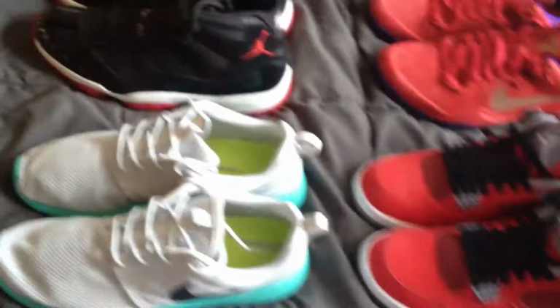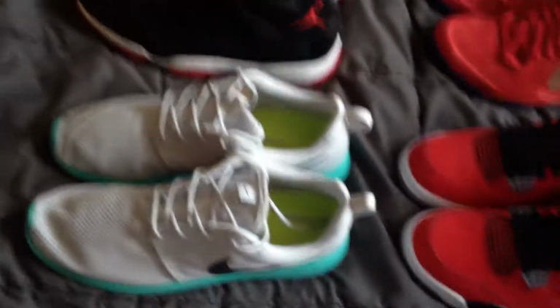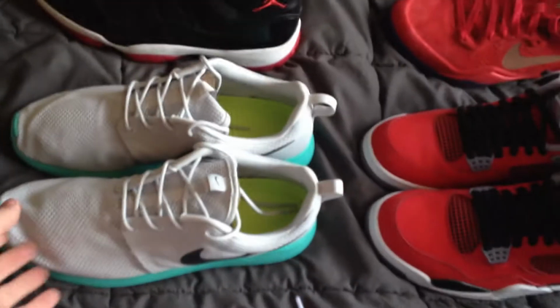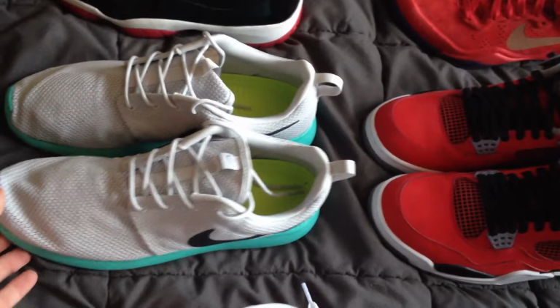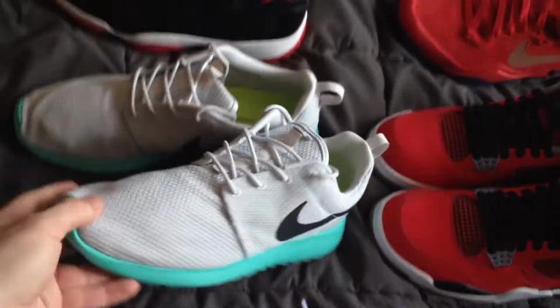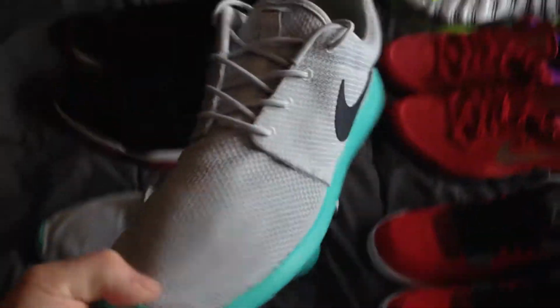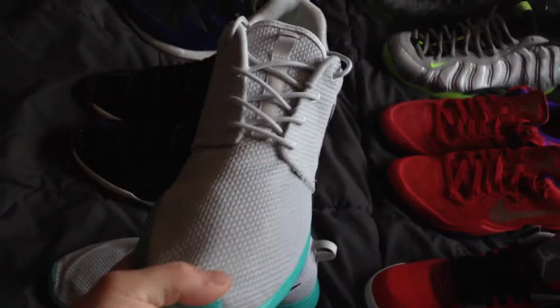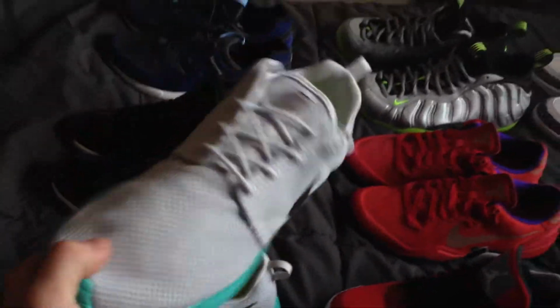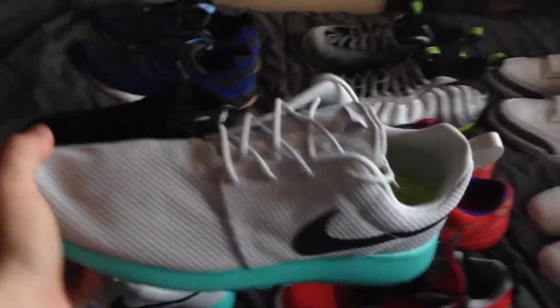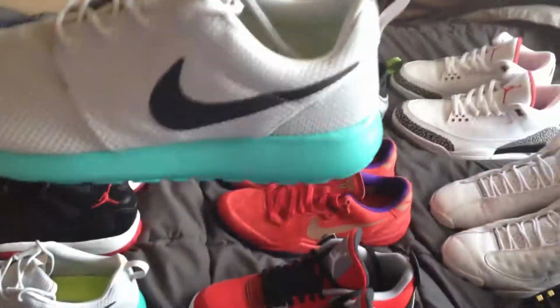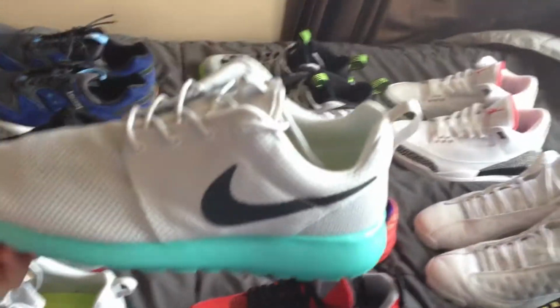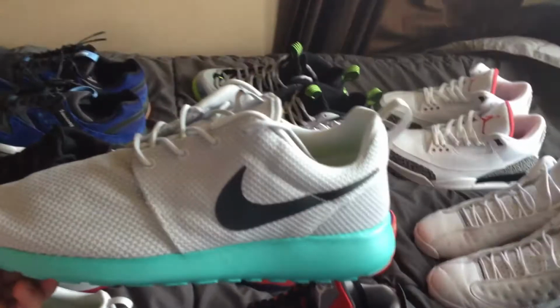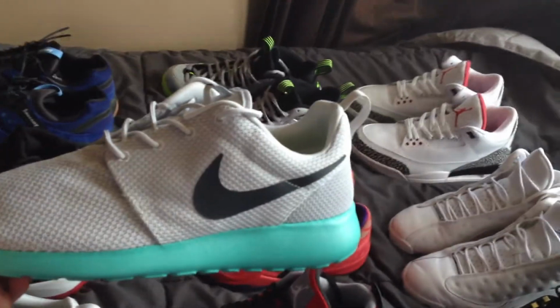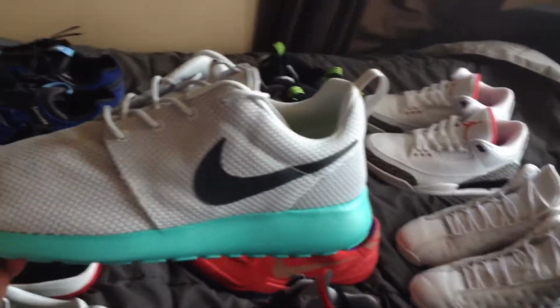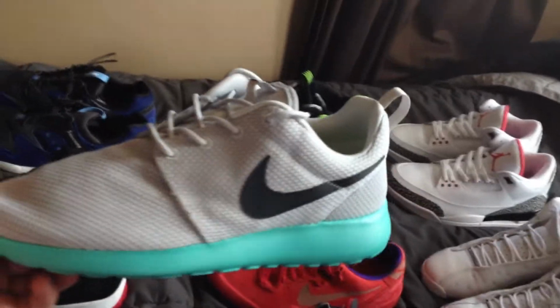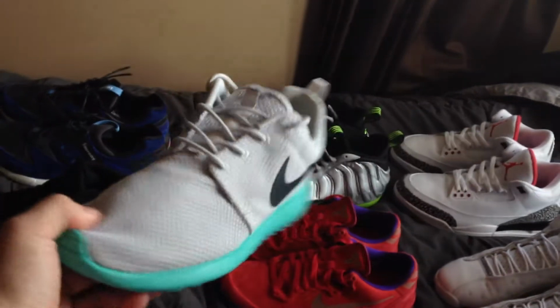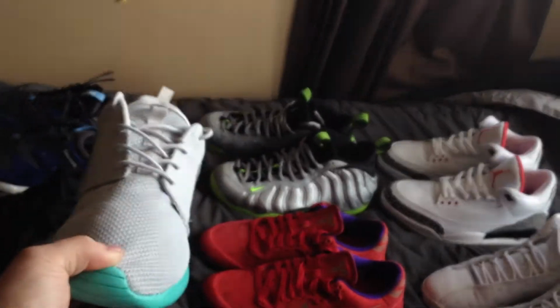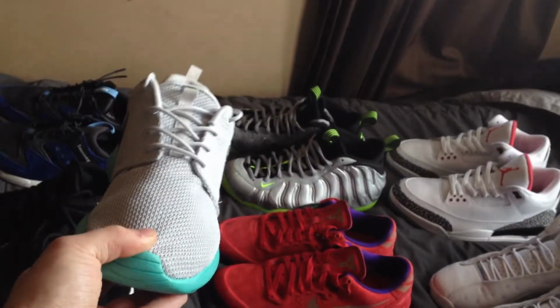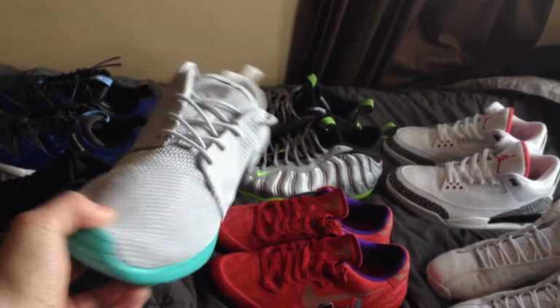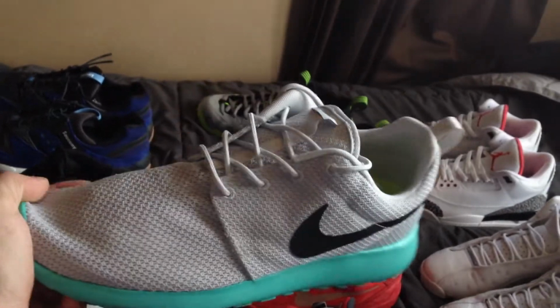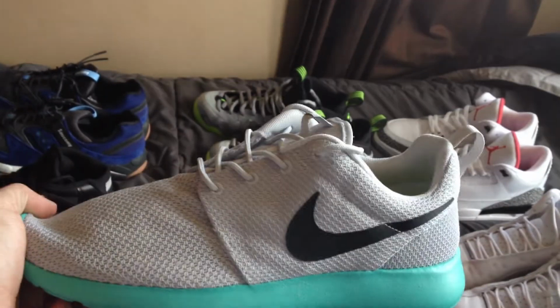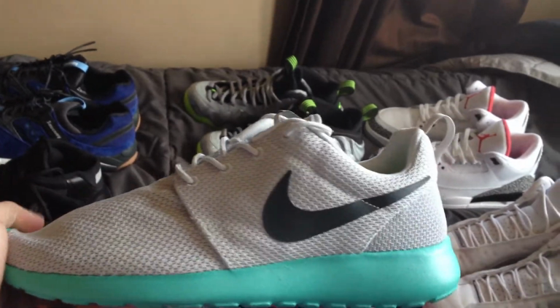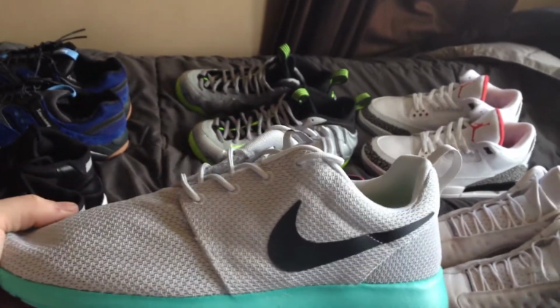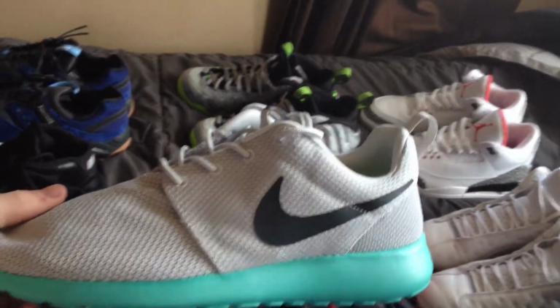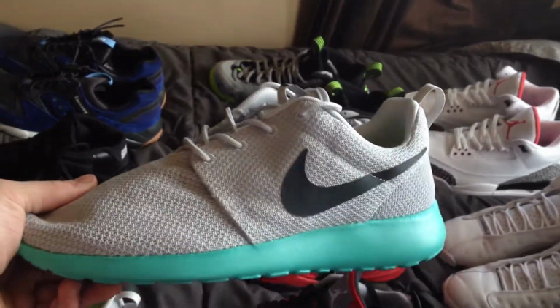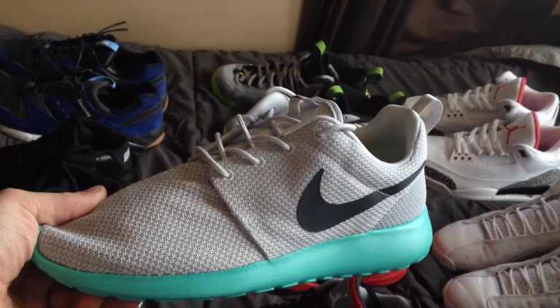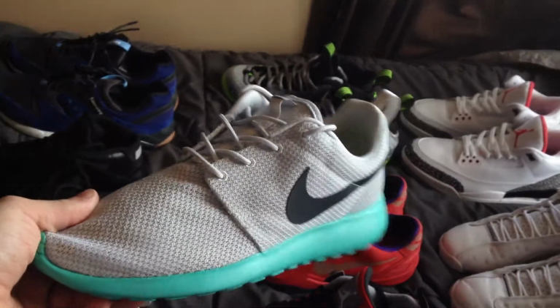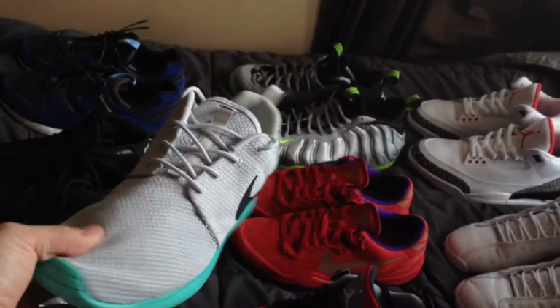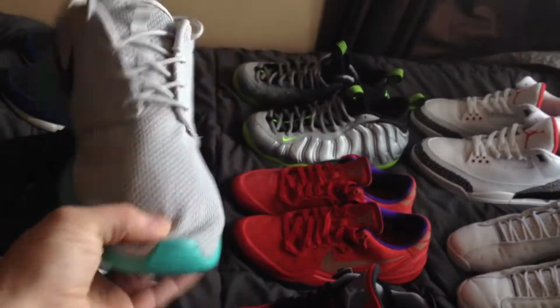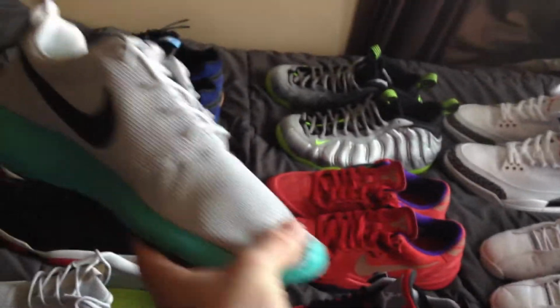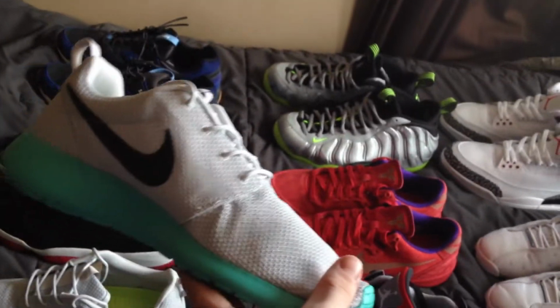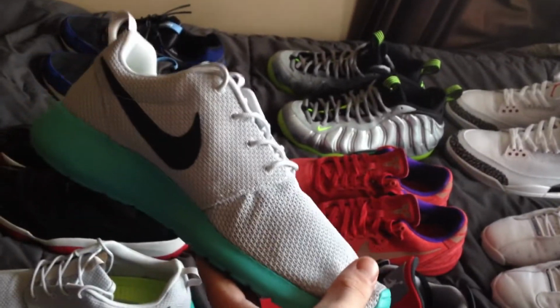Got the Calypsos — second favorite colorway after the Siren Red. Got them in the Finish Line restock. Really clean colorway.